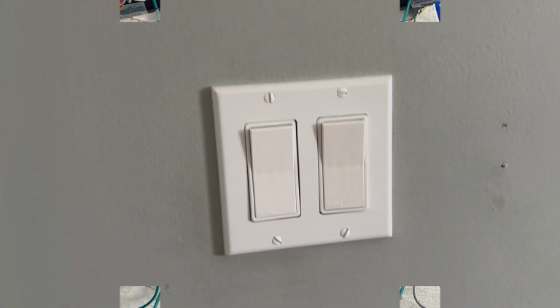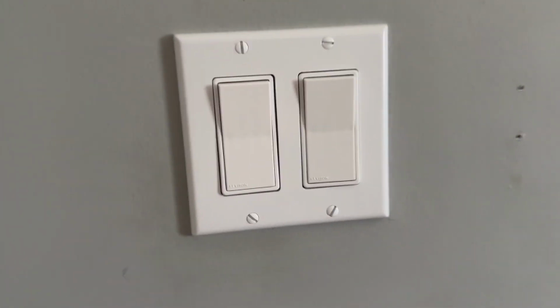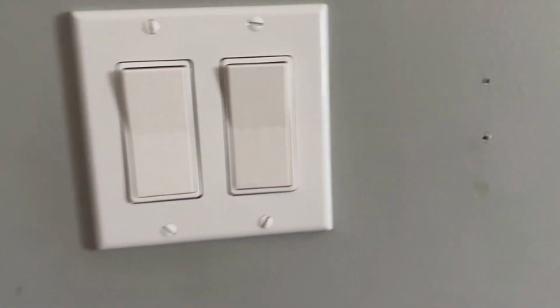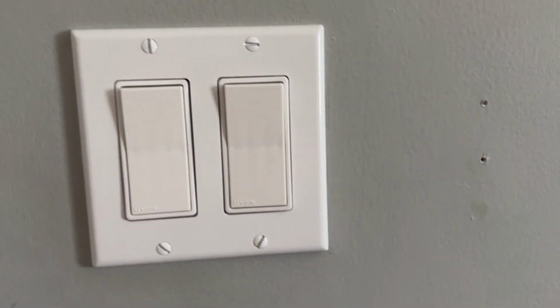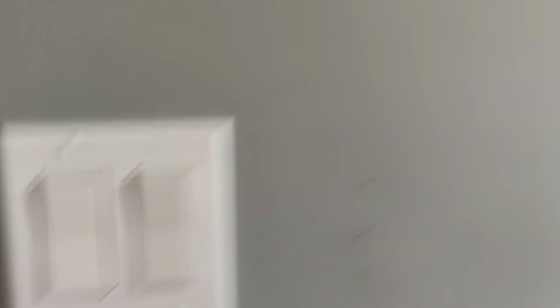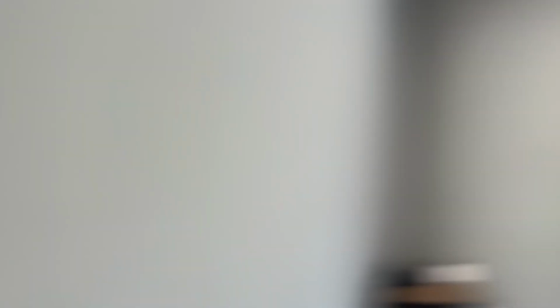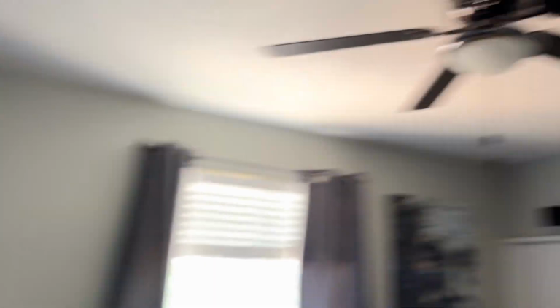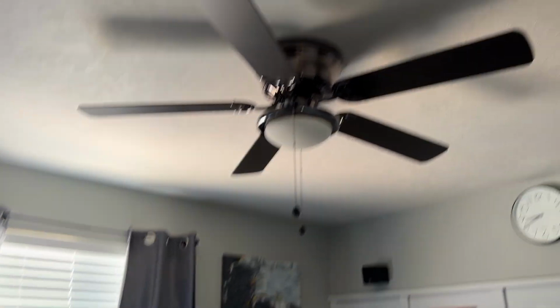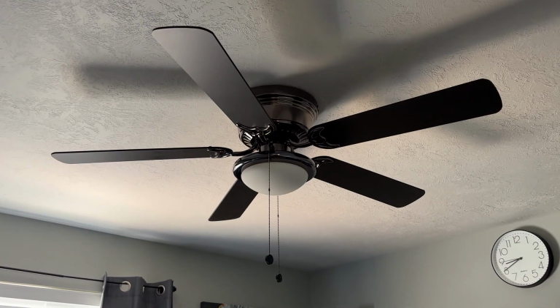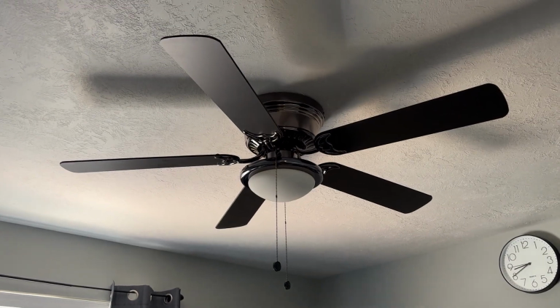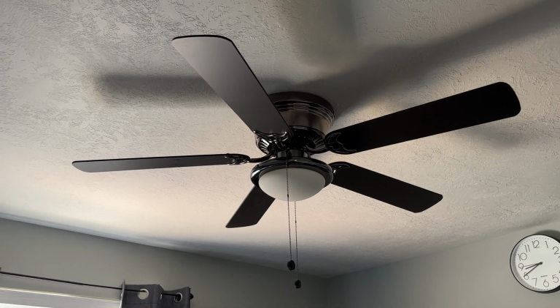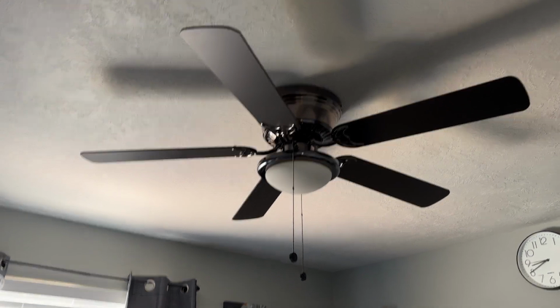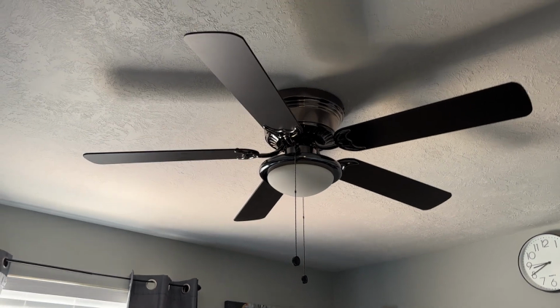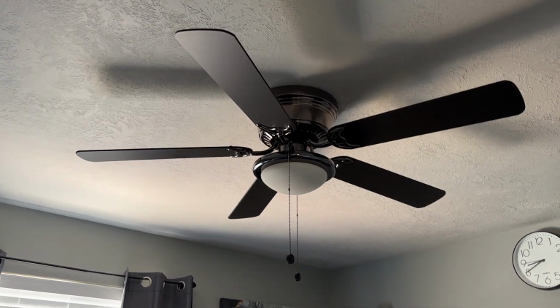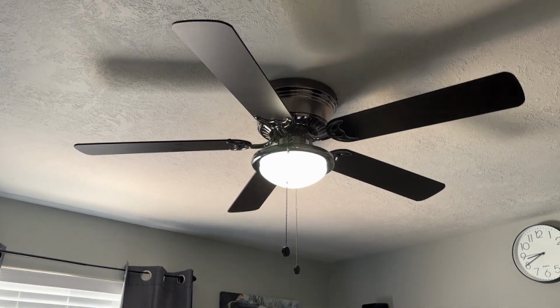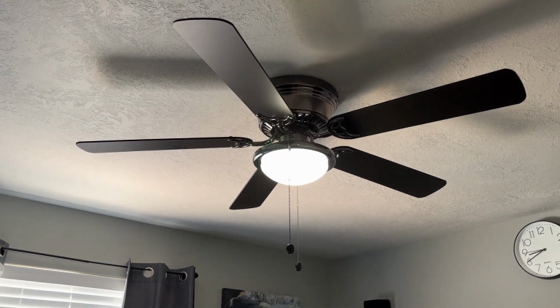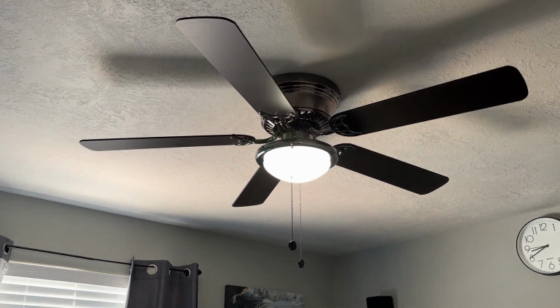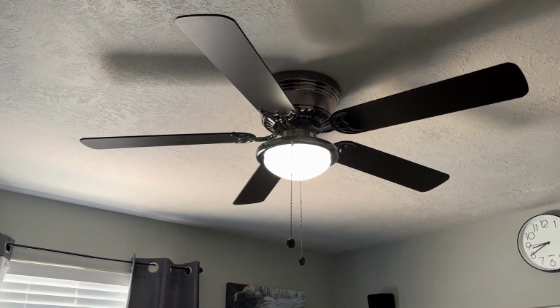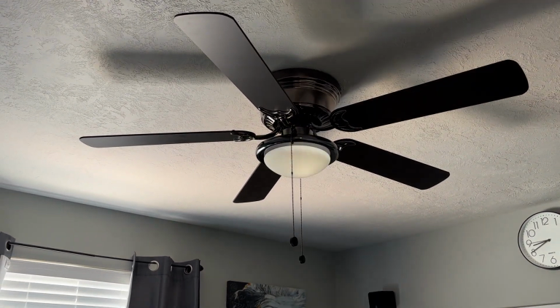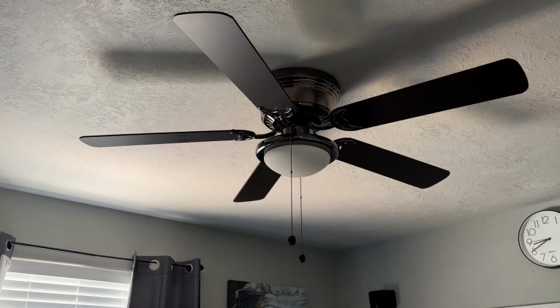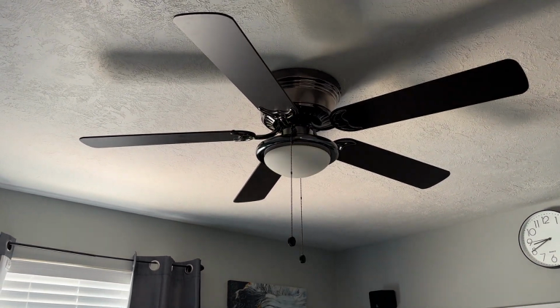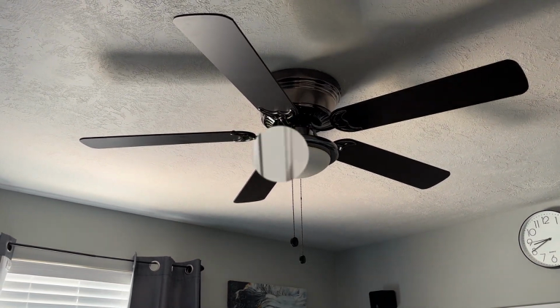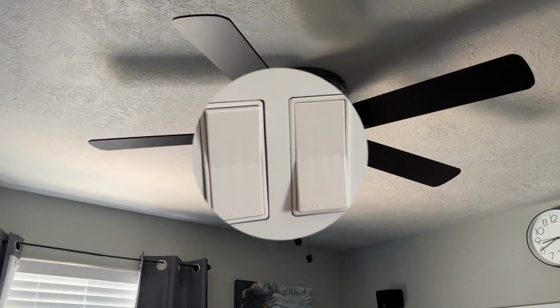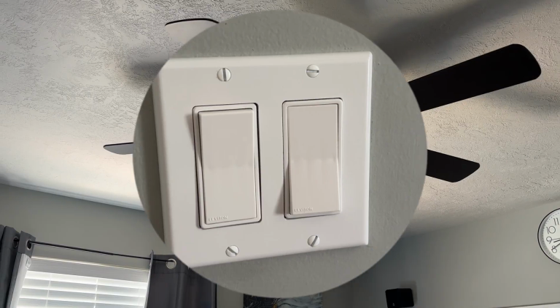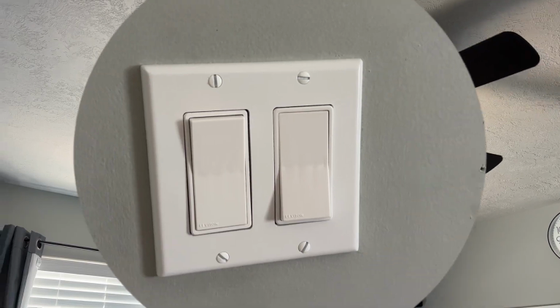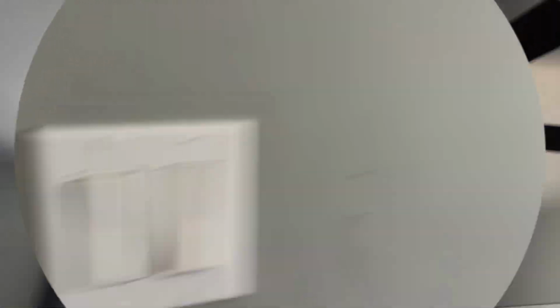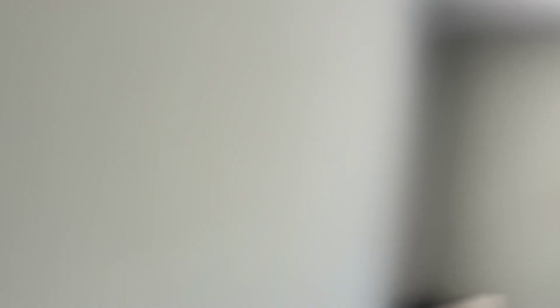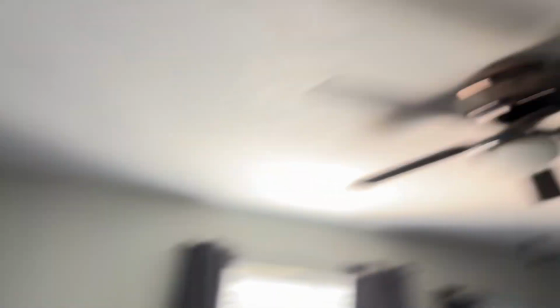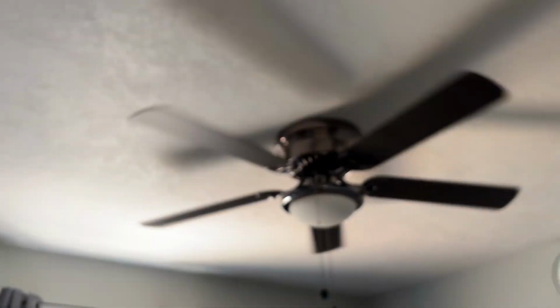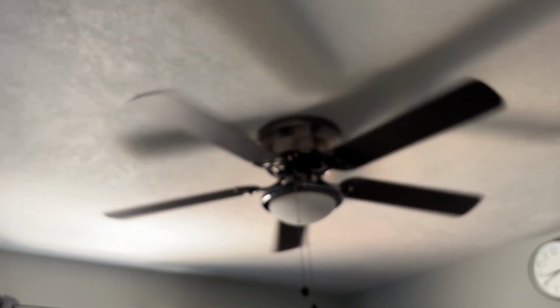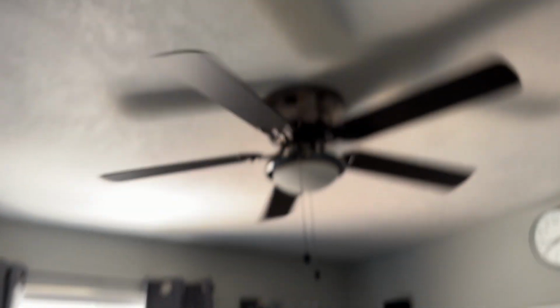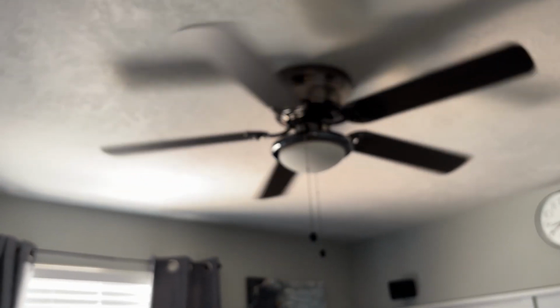Here it is, here's what it looks like. This is the other room. So when I use the left one, it turns on the light. And when I use the right one, it turns on the fan.